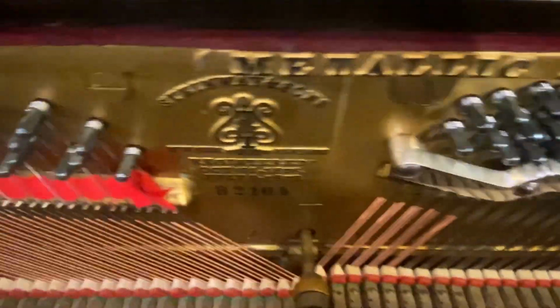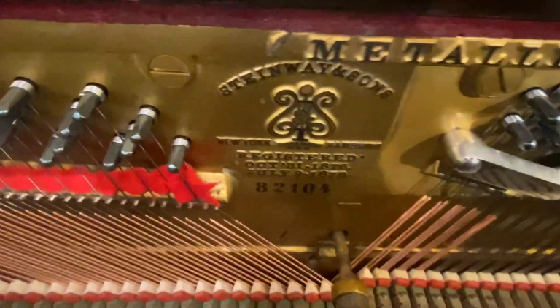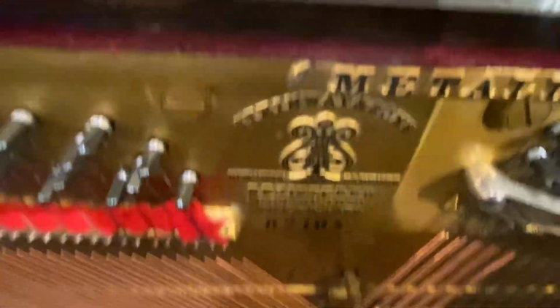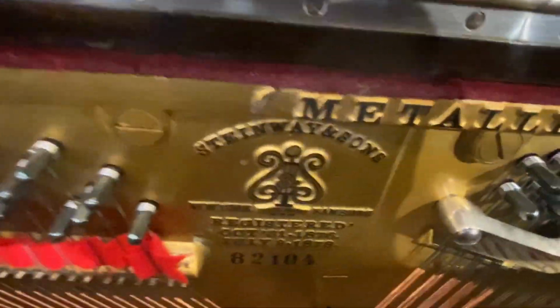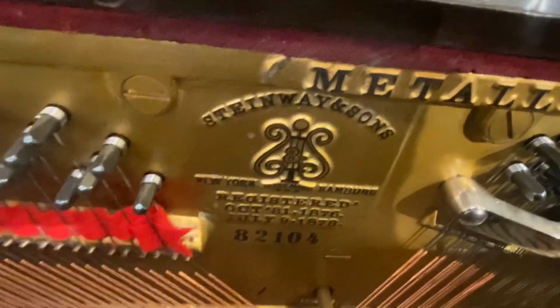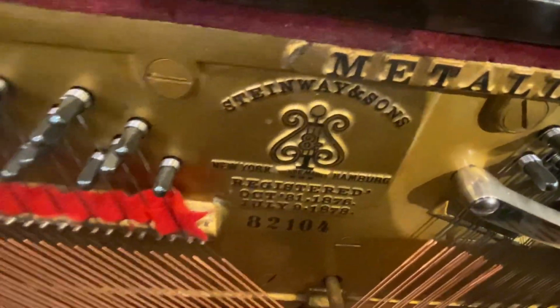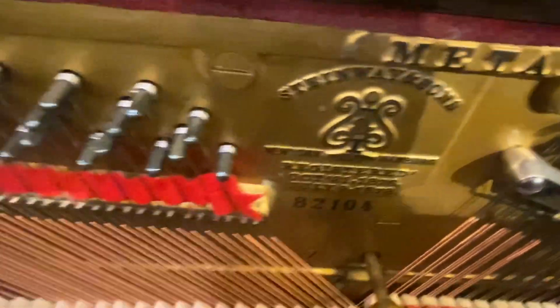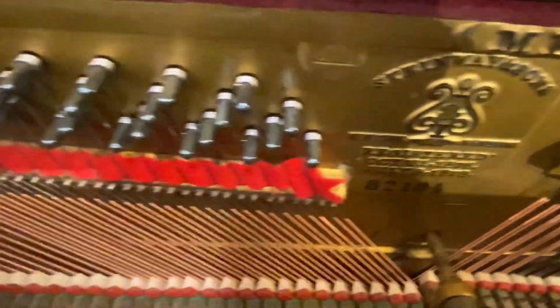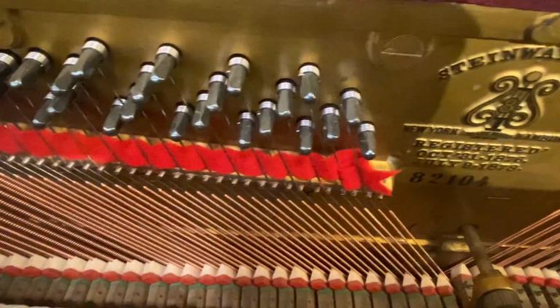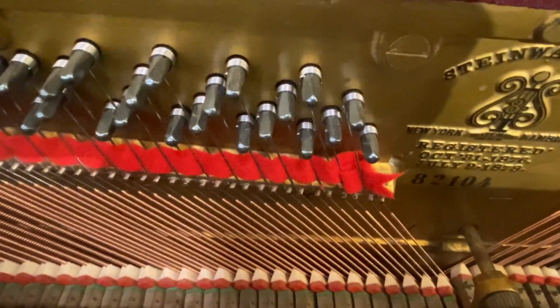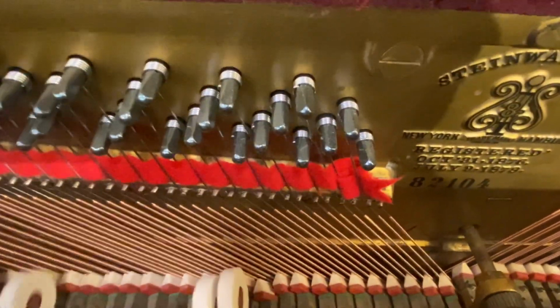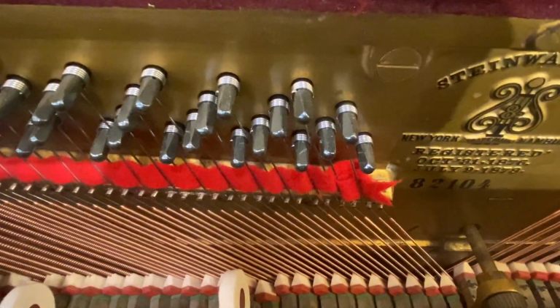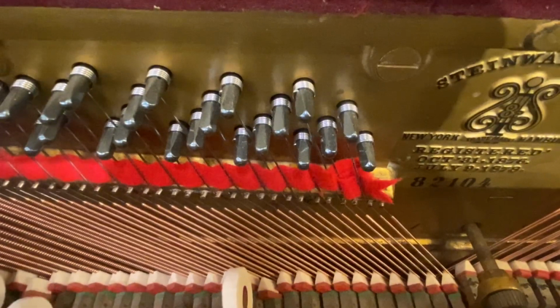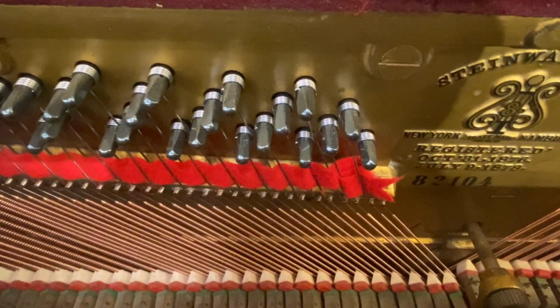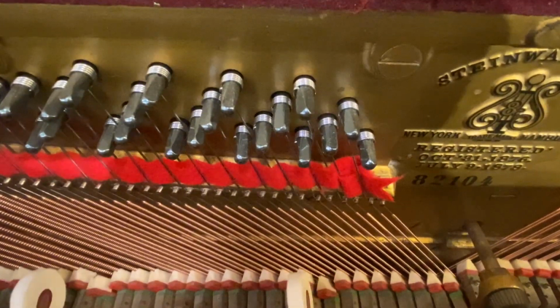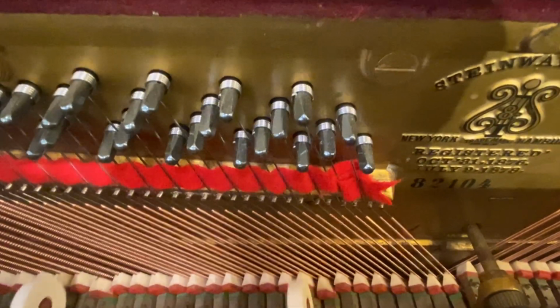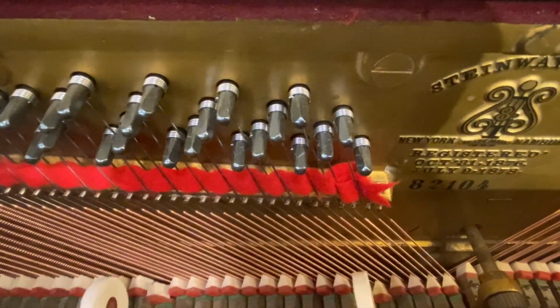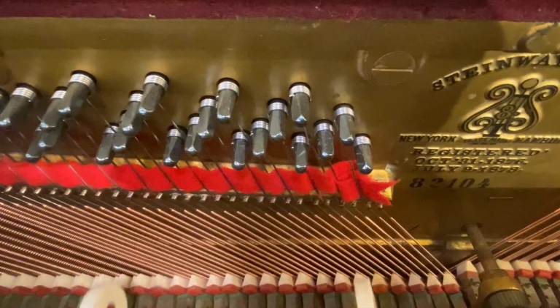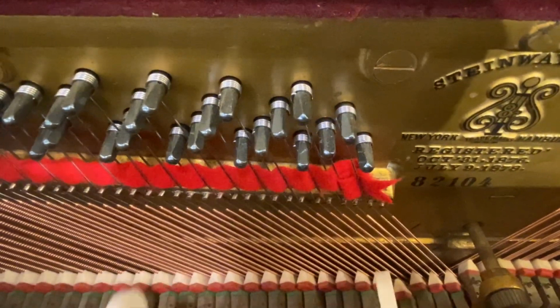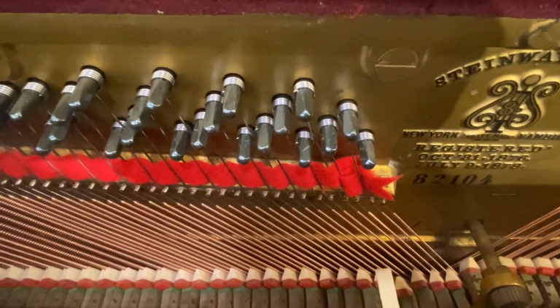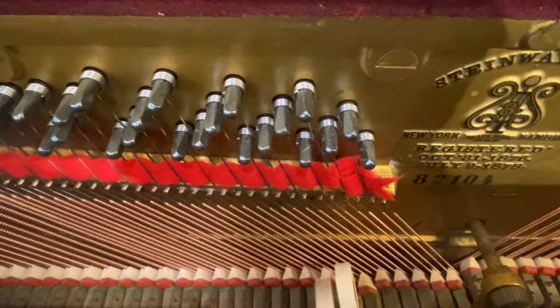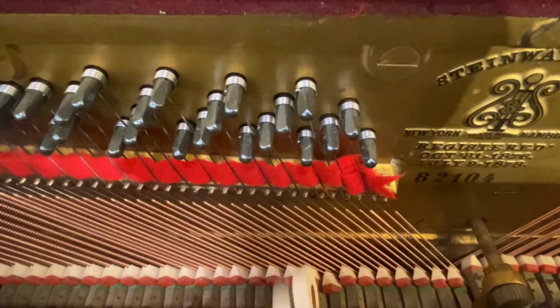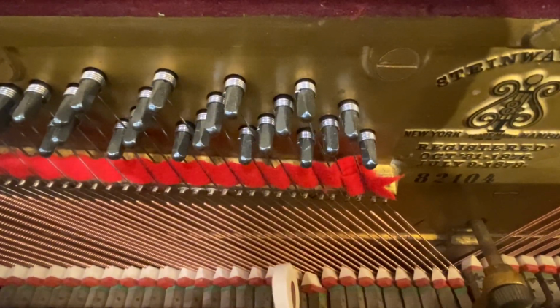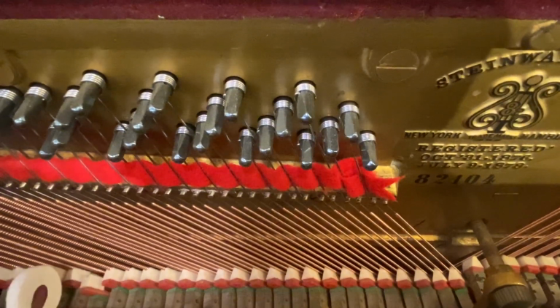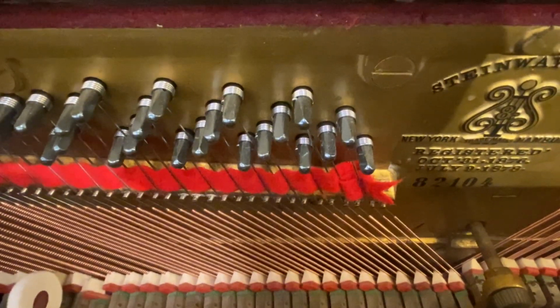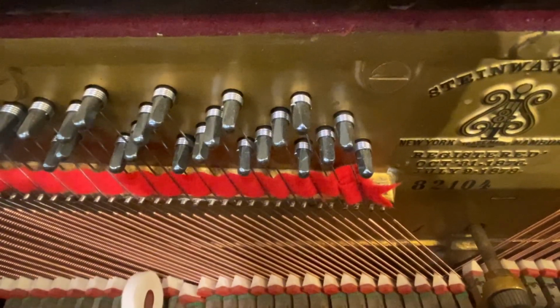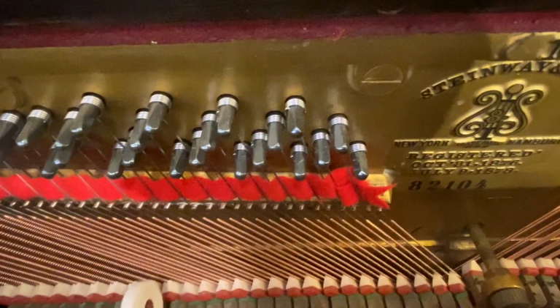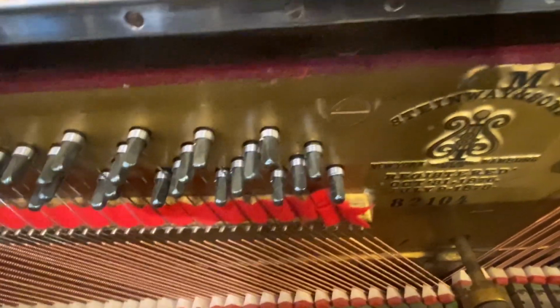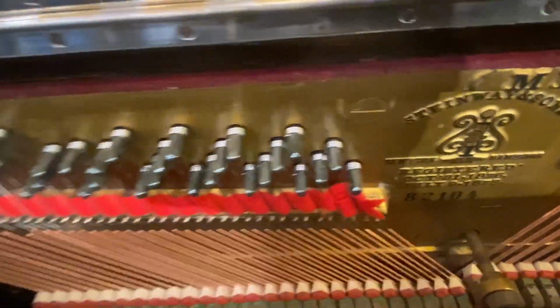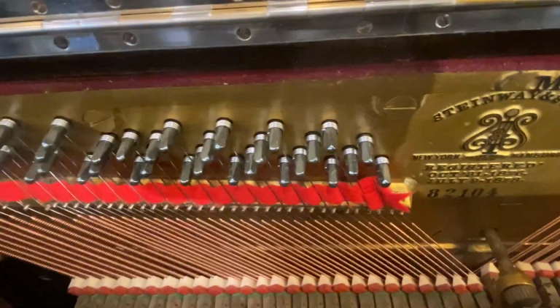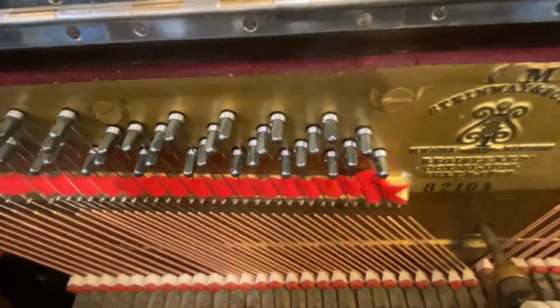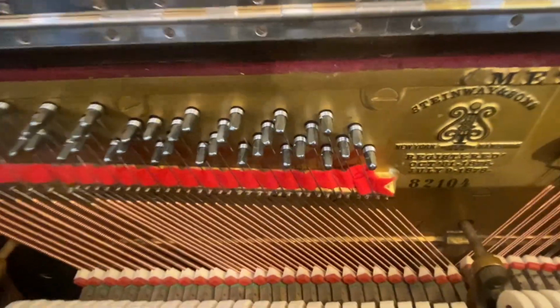It's an absolutely stunning instrument with new bass strings, so the whole piano is just fantastic.